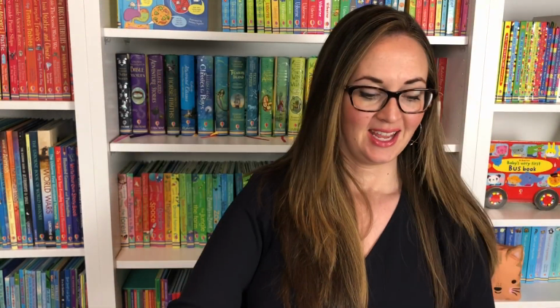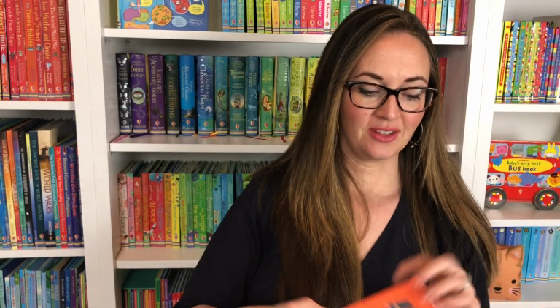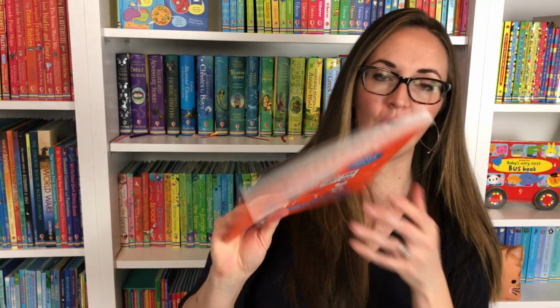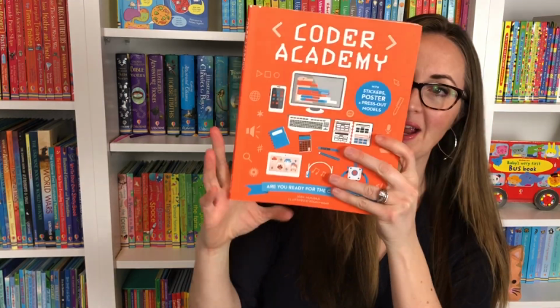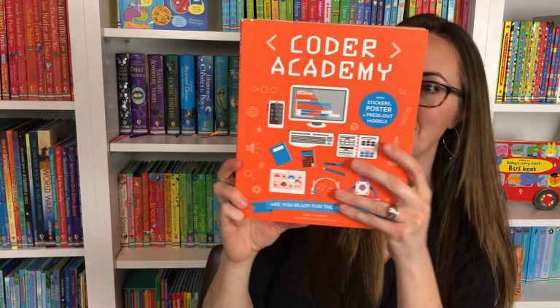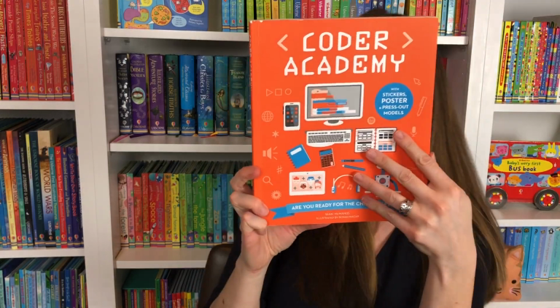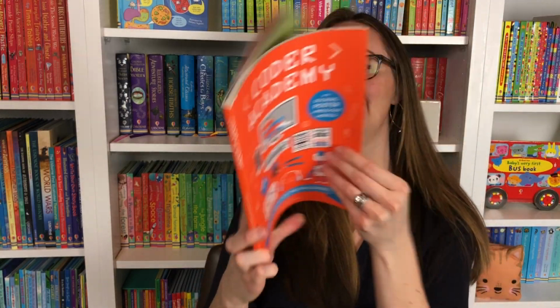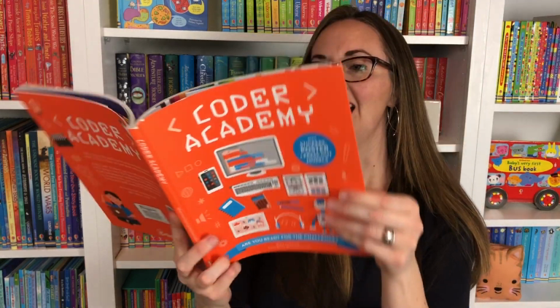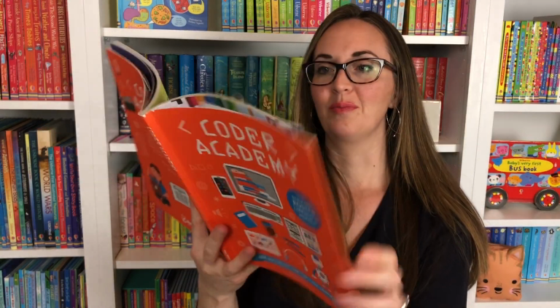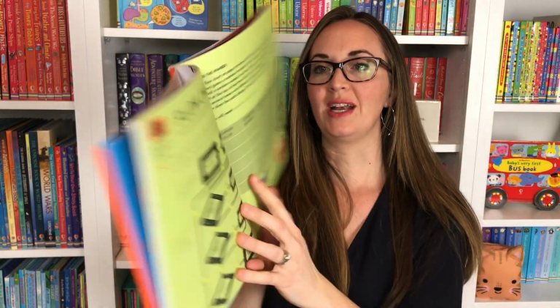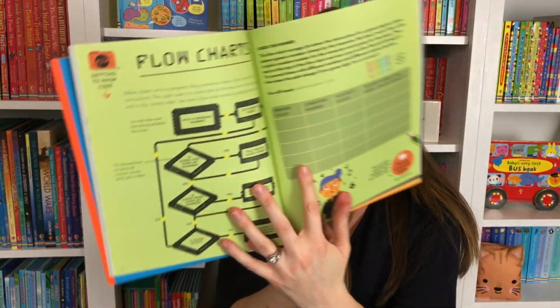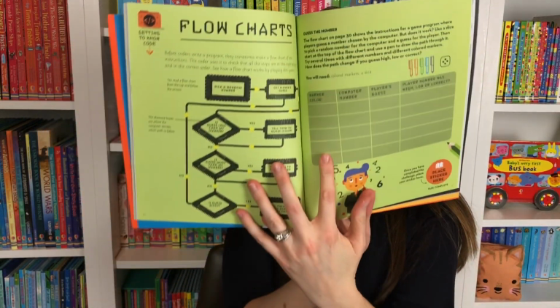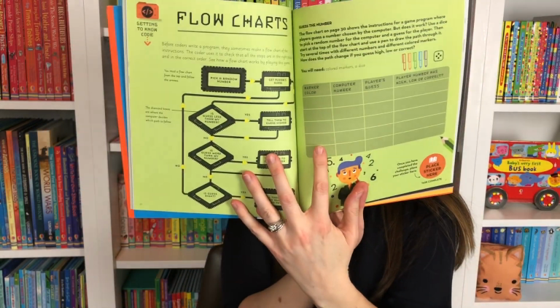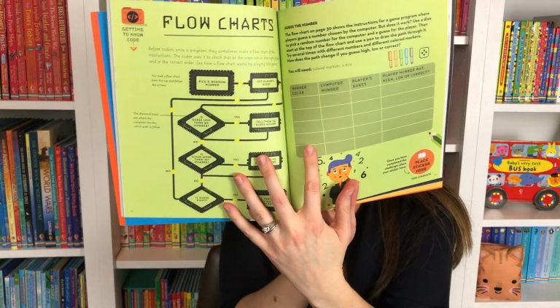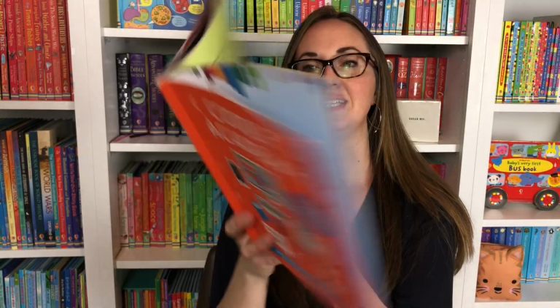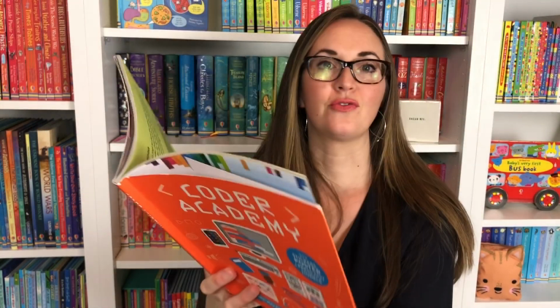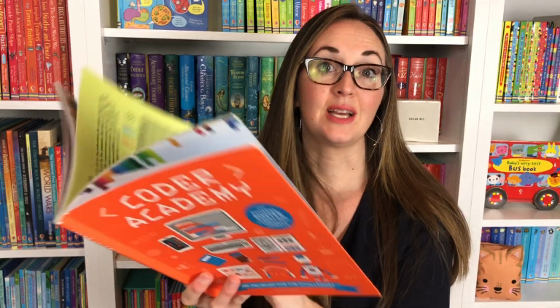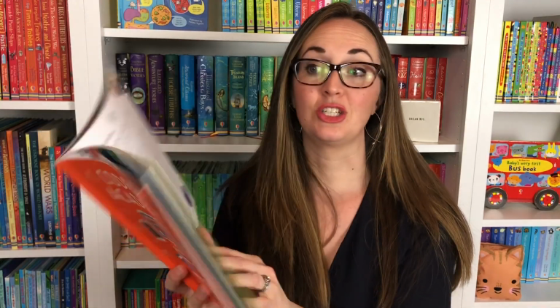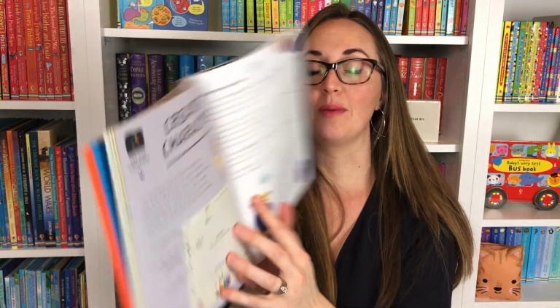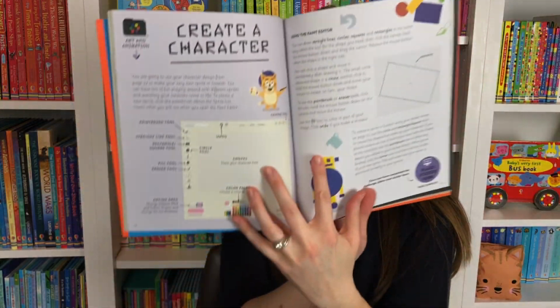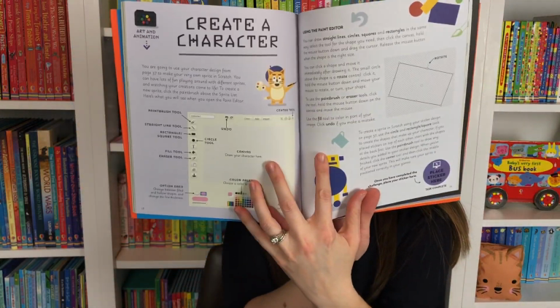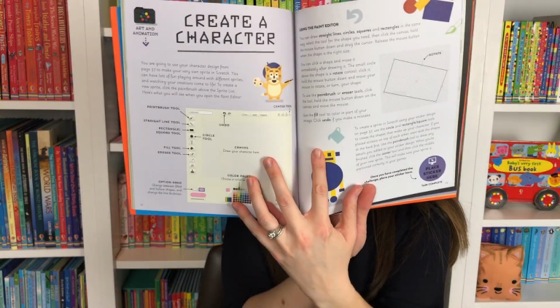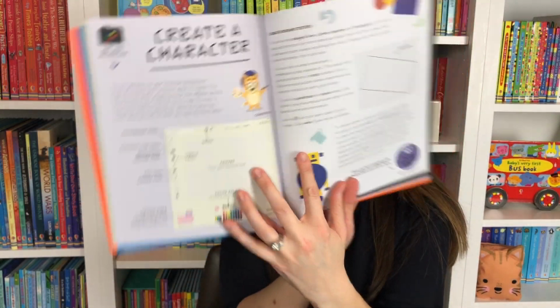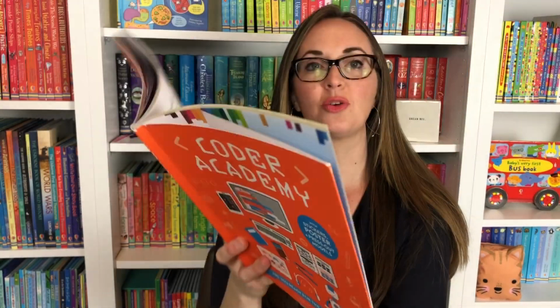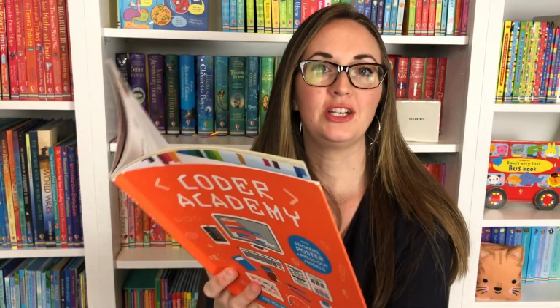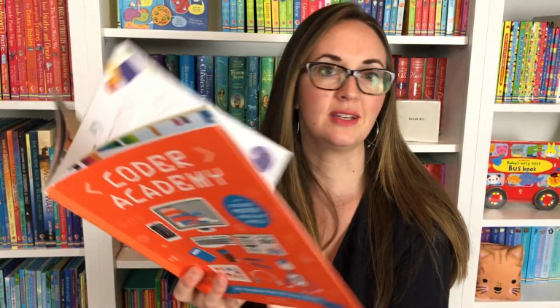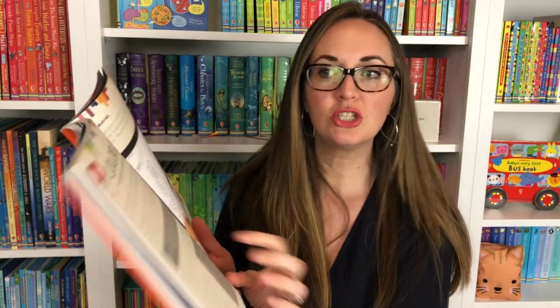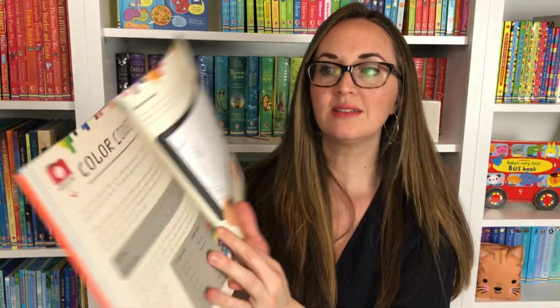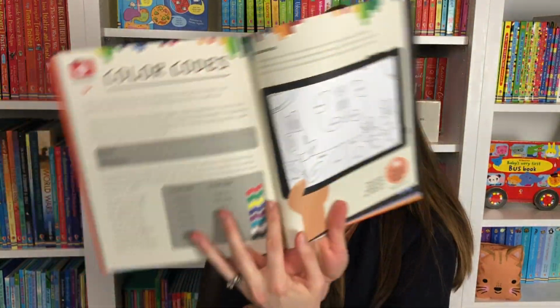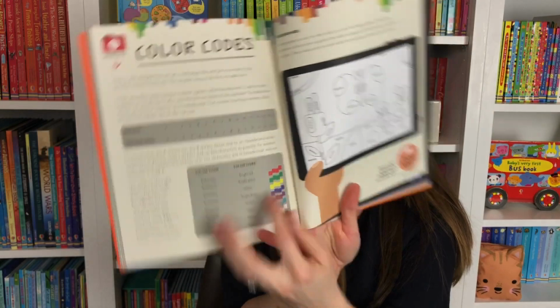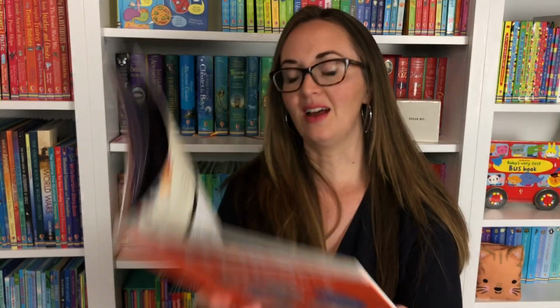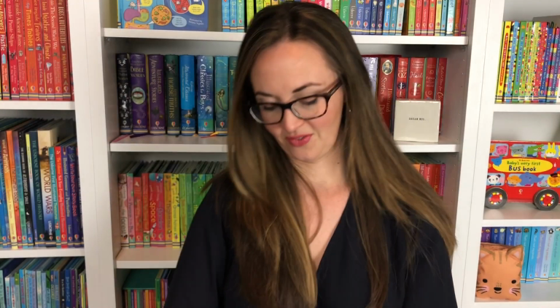We think these are consumable and very fun. Here is Coder Academy — writing programs and flowcharts. You can take your first steps into becoming a coder, creating characters, music, web pages, animations — lots of fun.